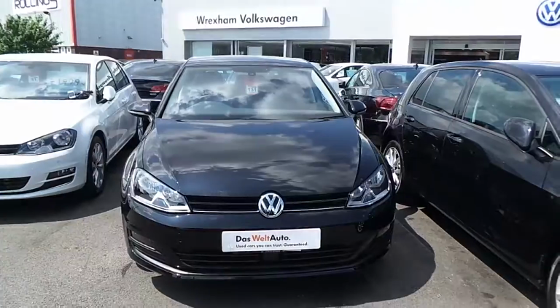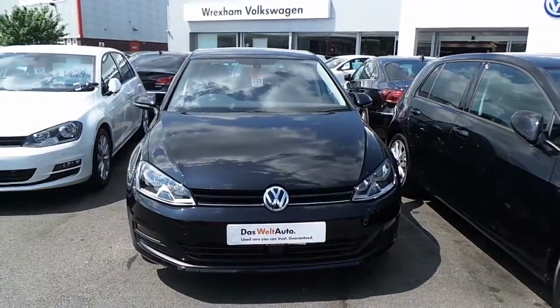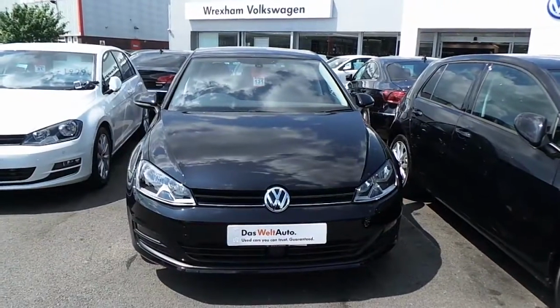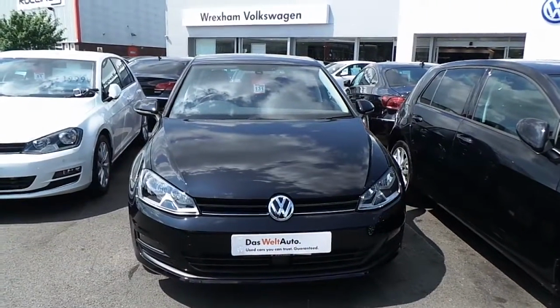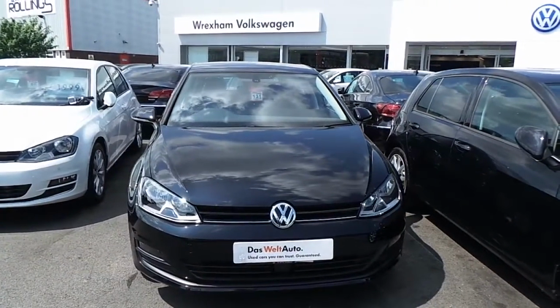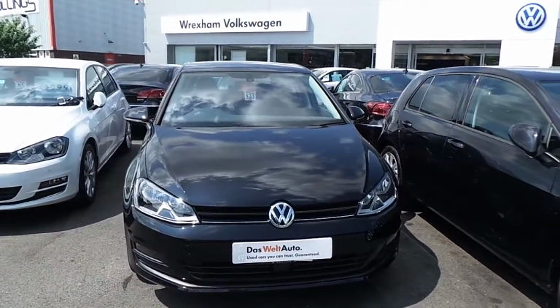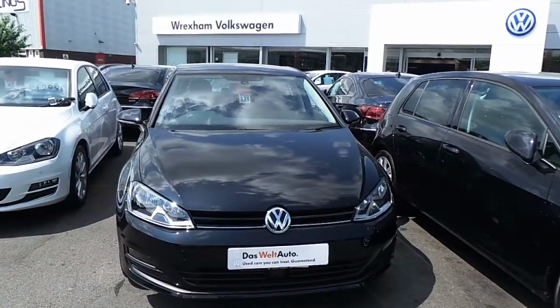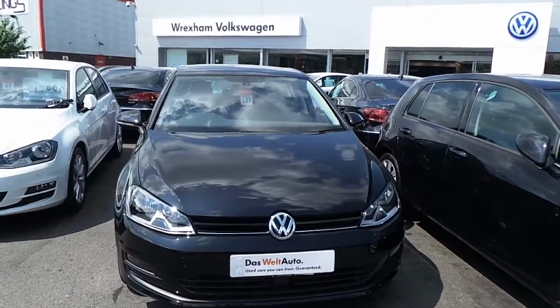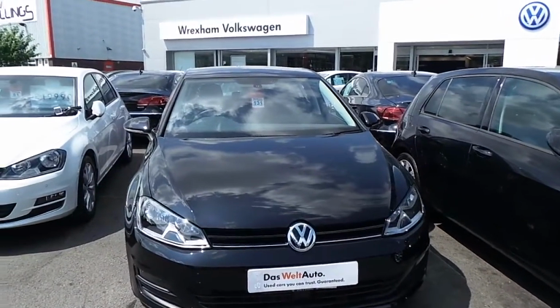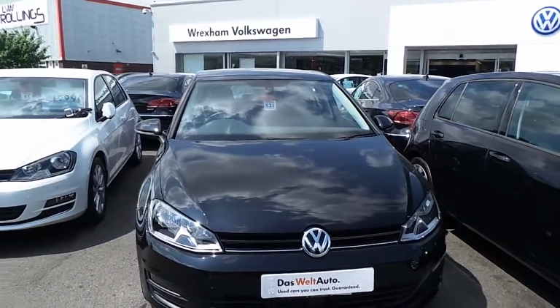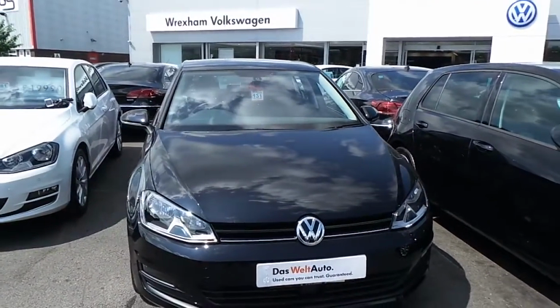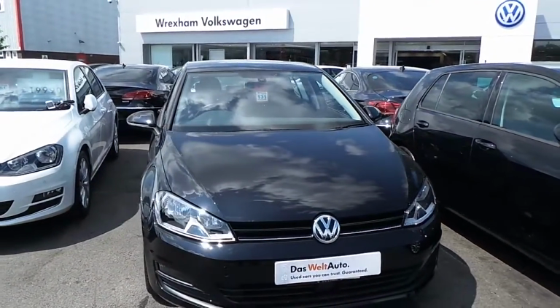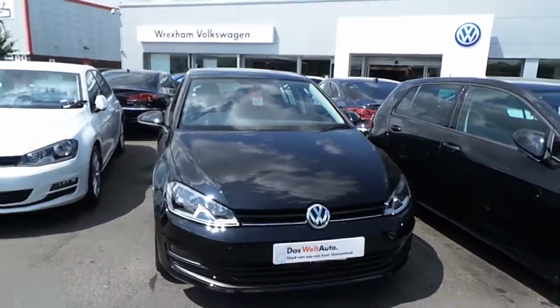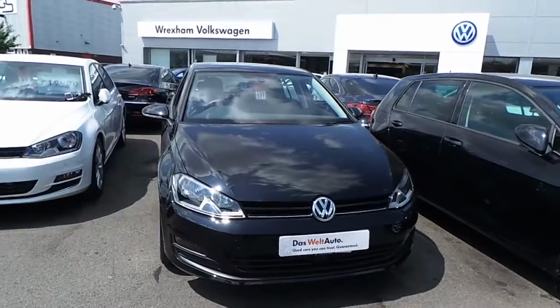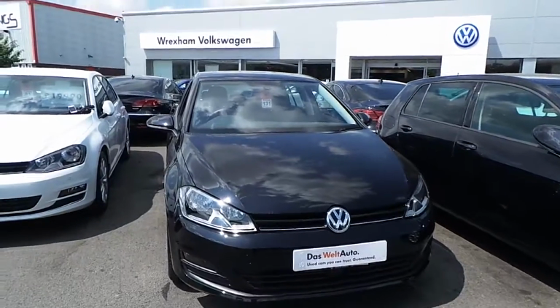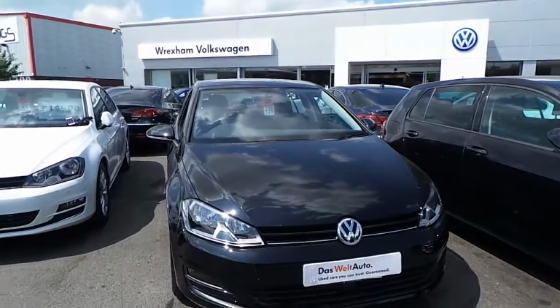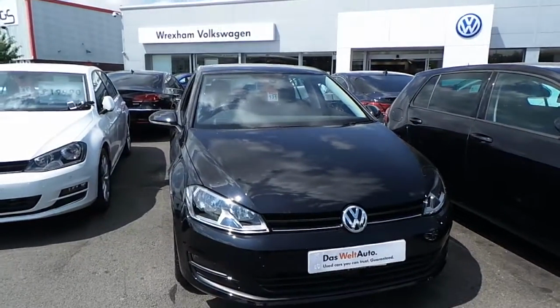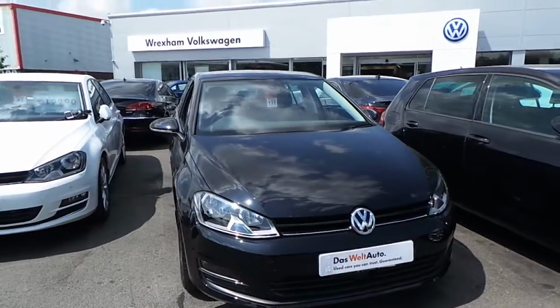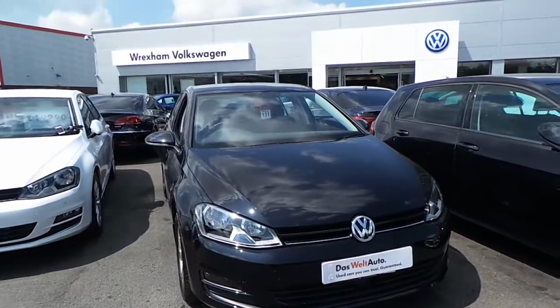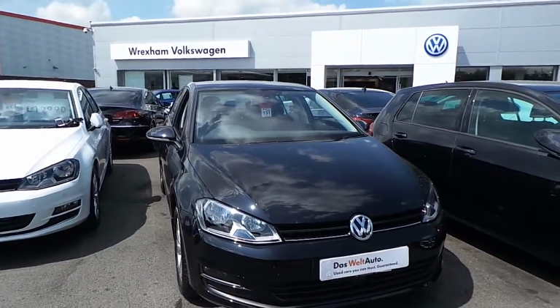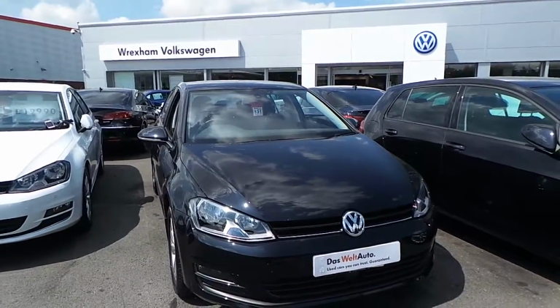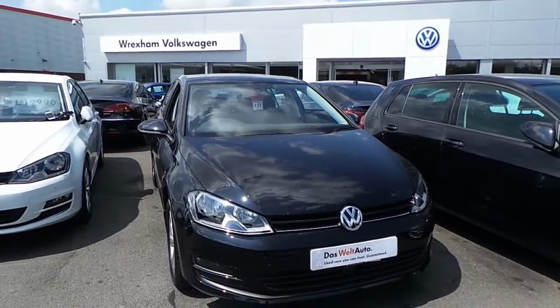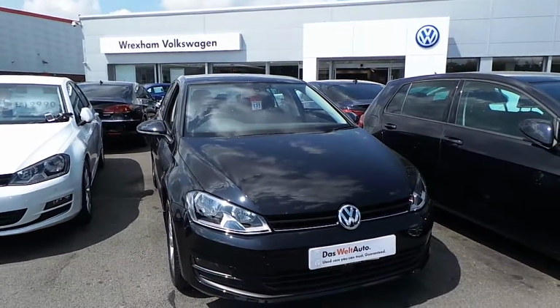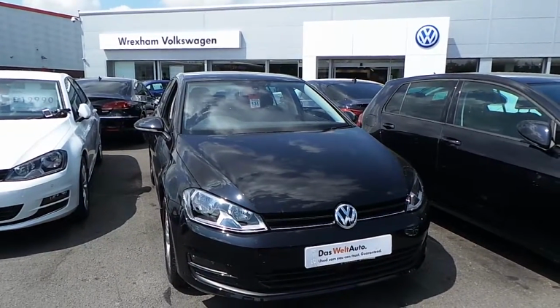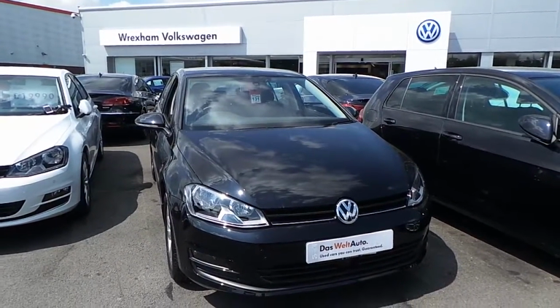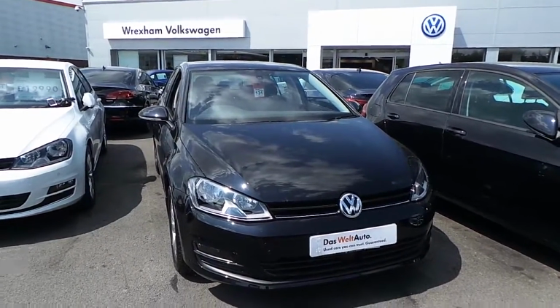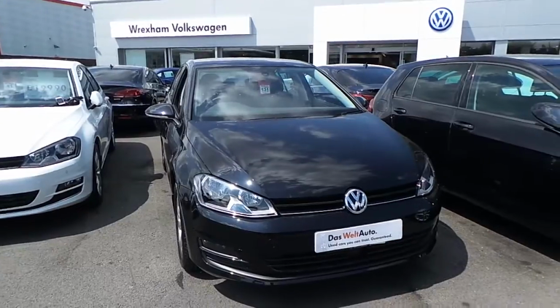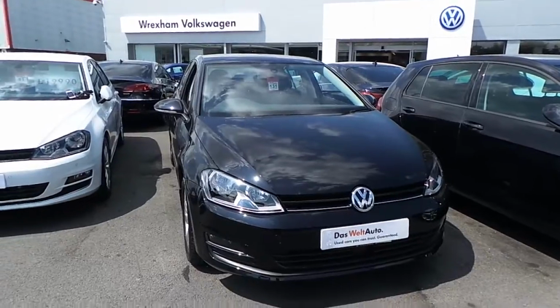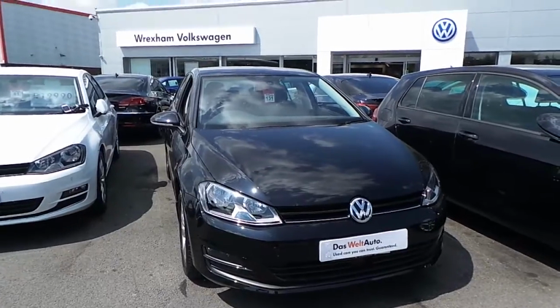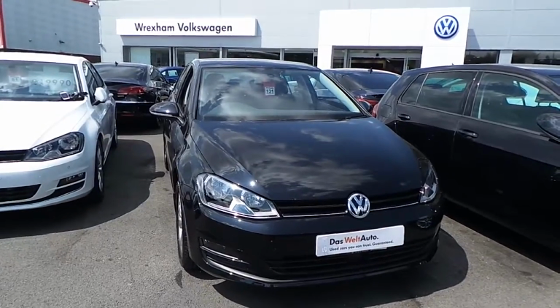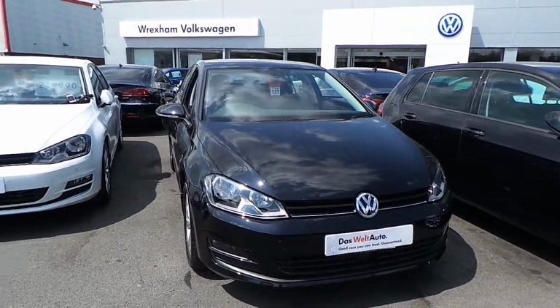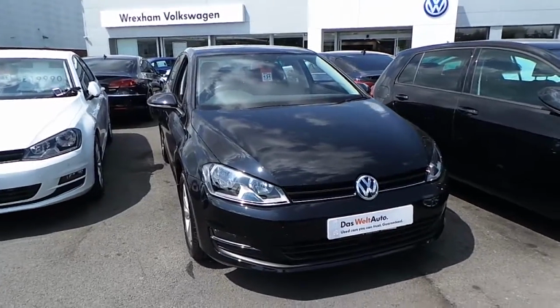Hi, I'm Phil Sadler, Sales Exec here at Rexham Volkswagen. I'm going to show you around our Volkswagen Golf 1.4 TSI 122PS SE that we currently have on sale here.